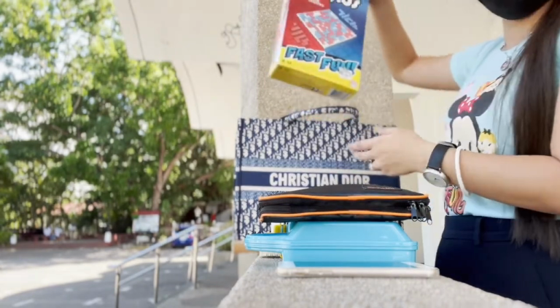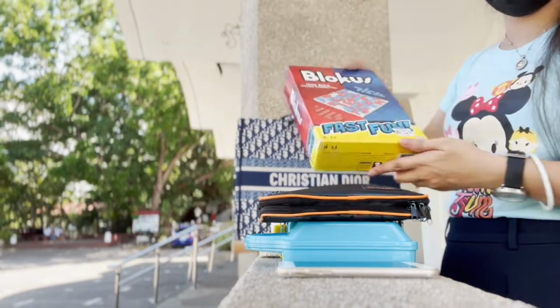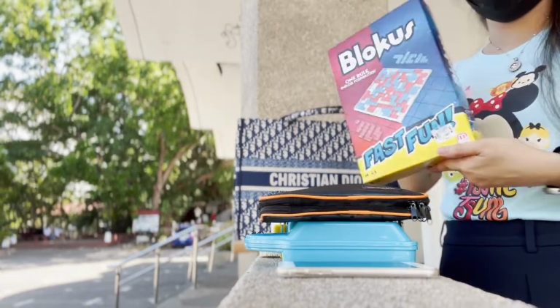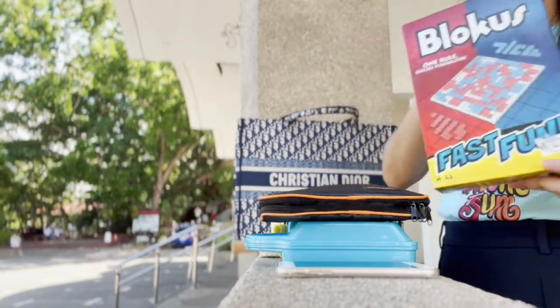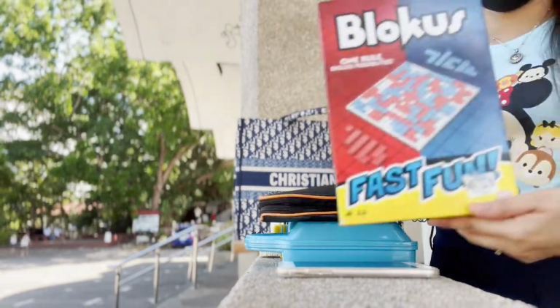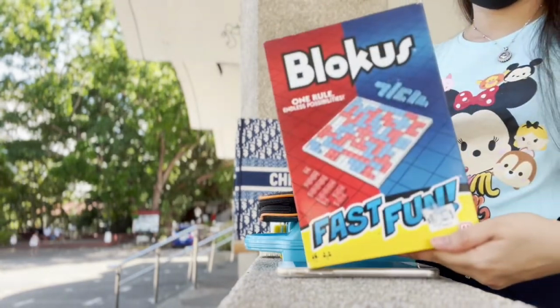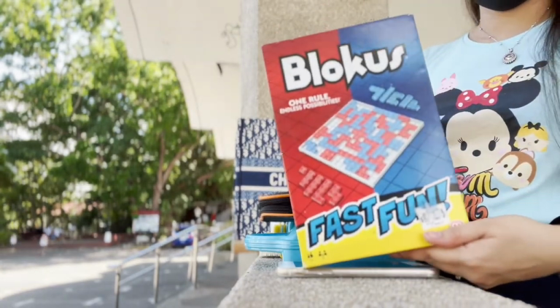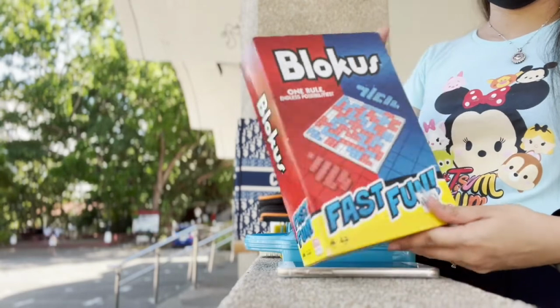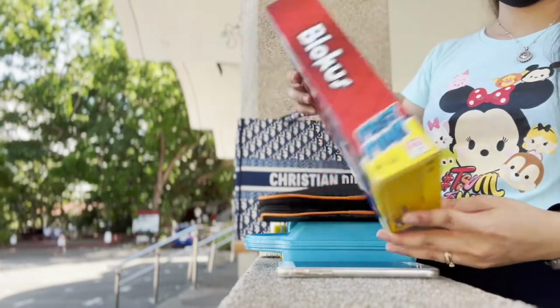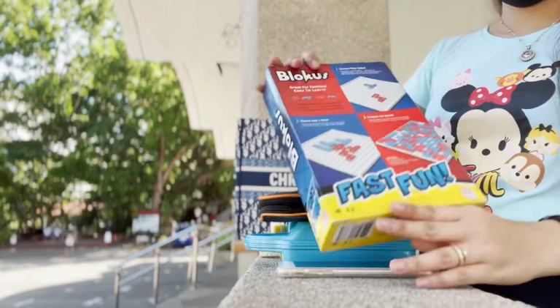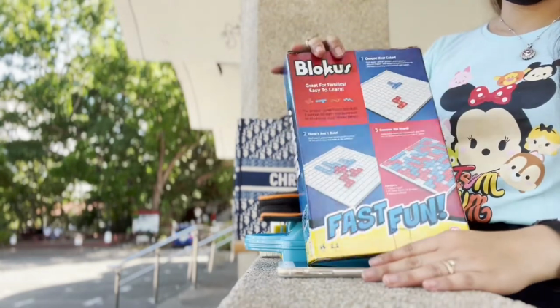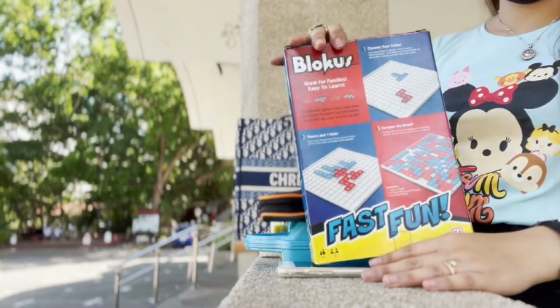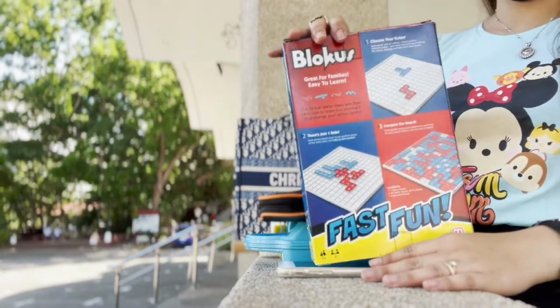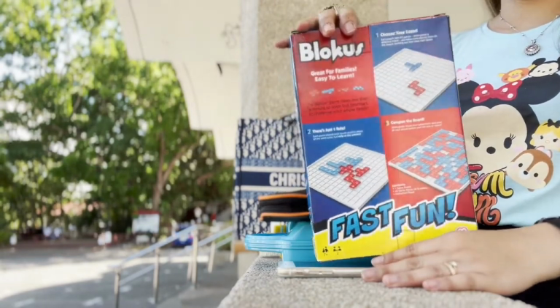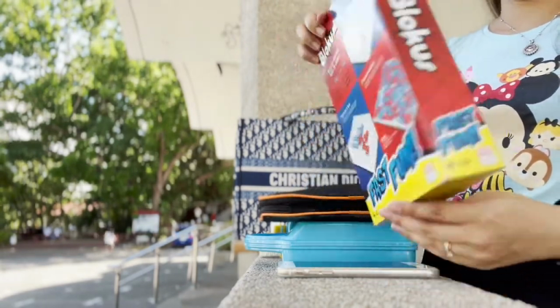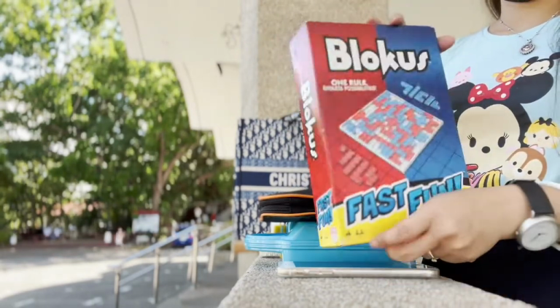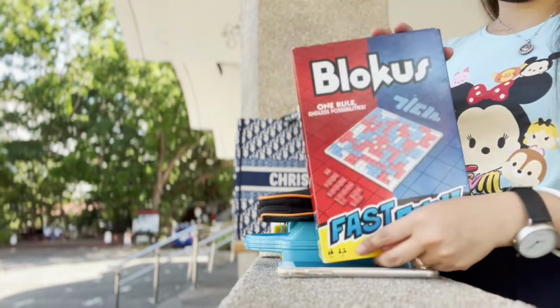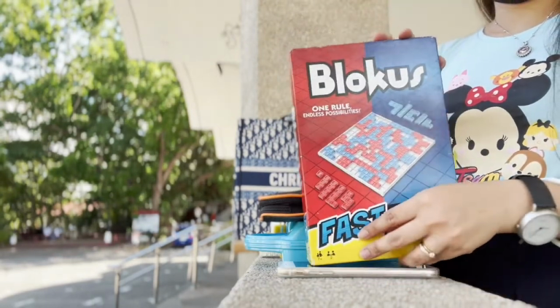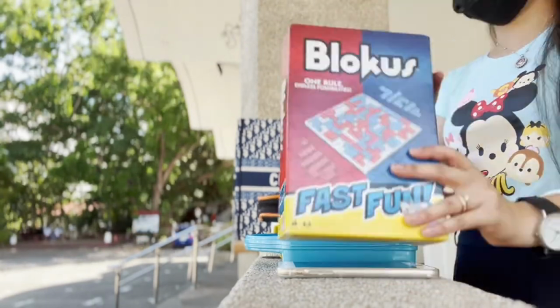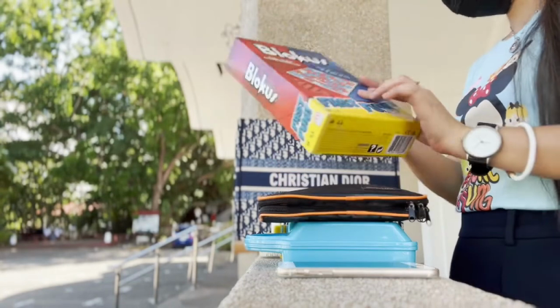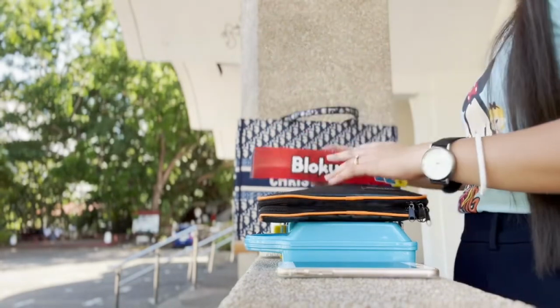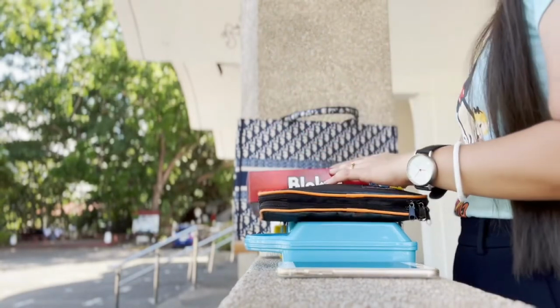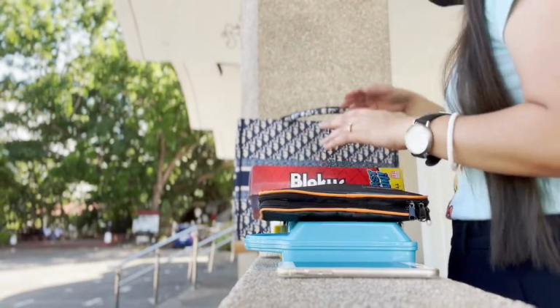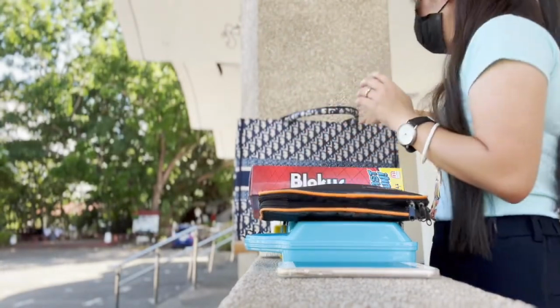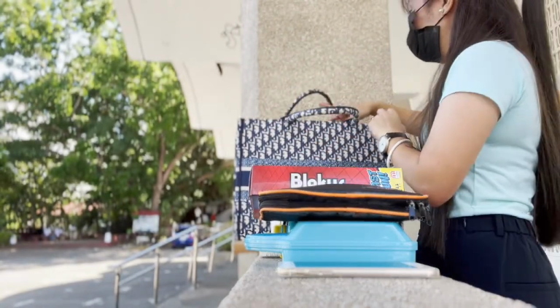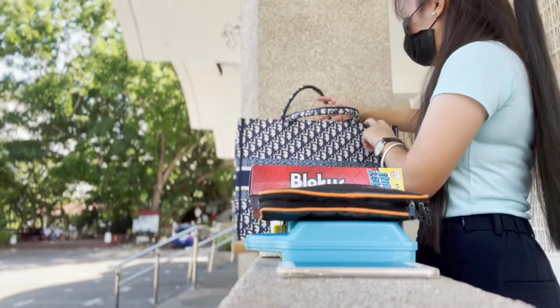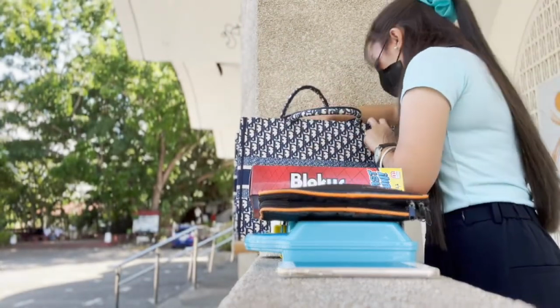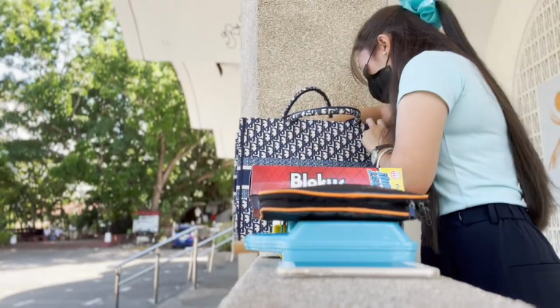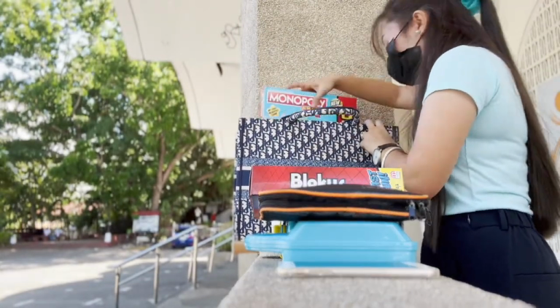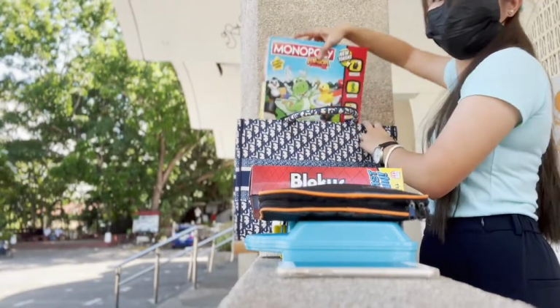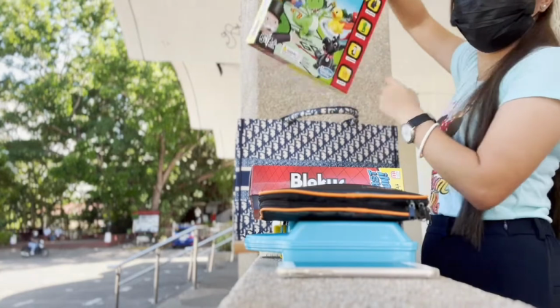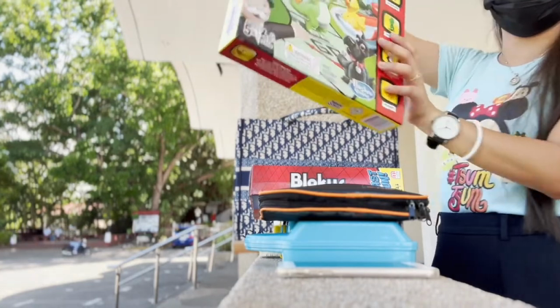I also brought board games as an alternative to phone games. This one is cool — you can only connect through corners. These are the games he likes to play. I also bring Monopoly Junior.